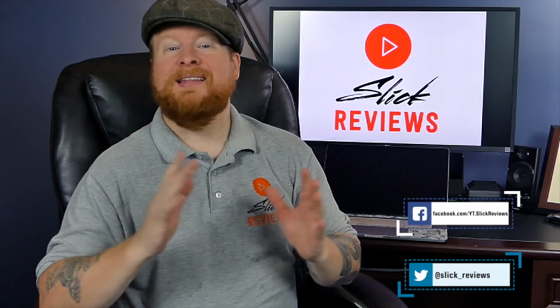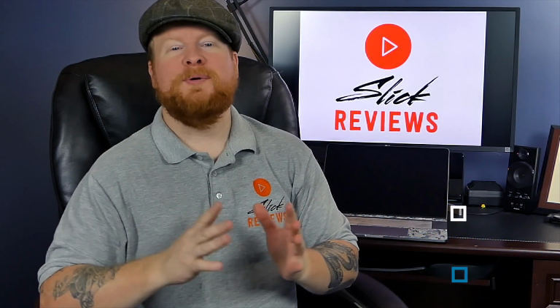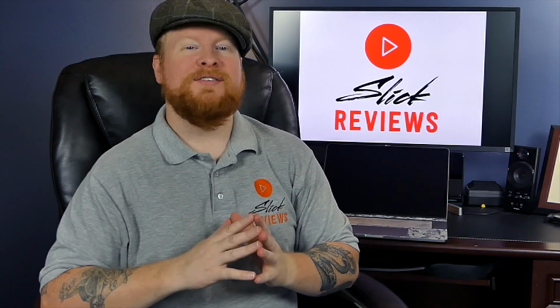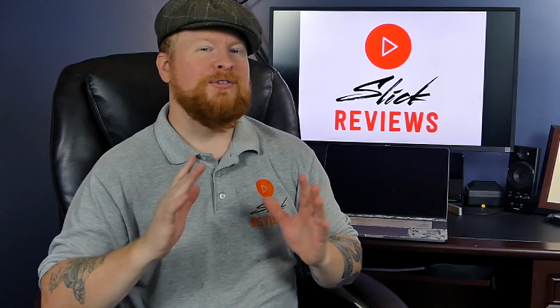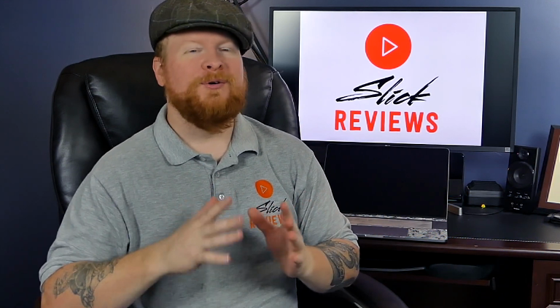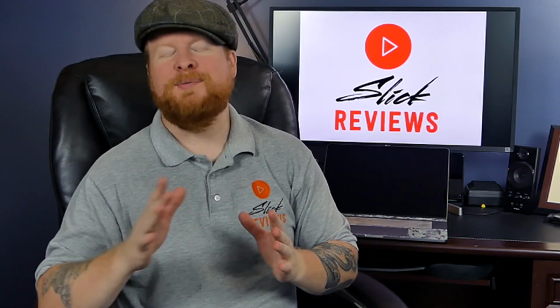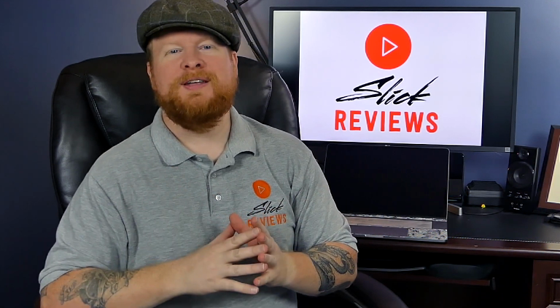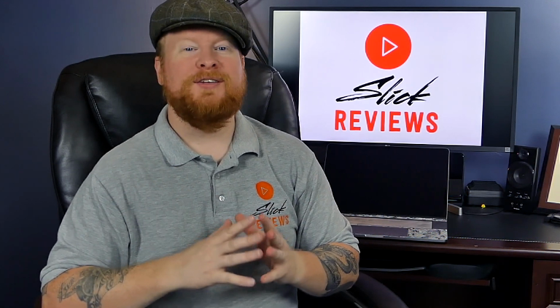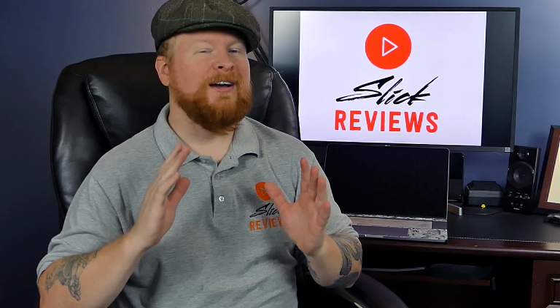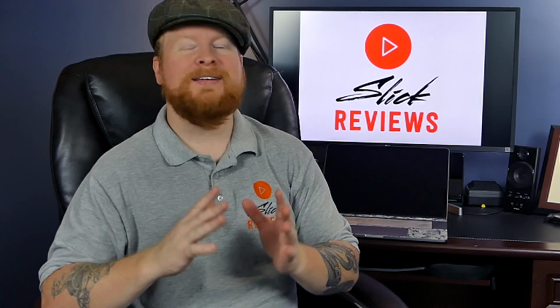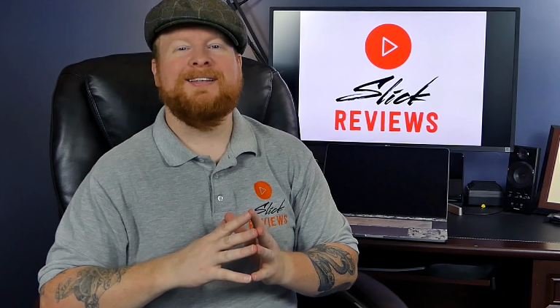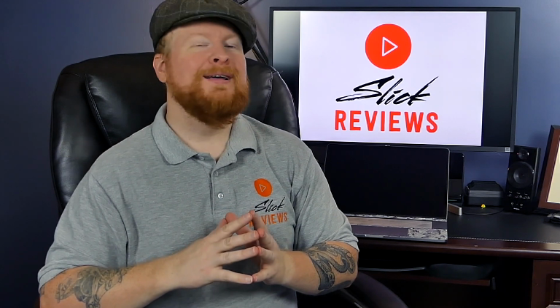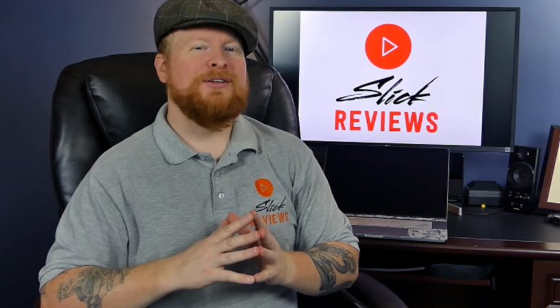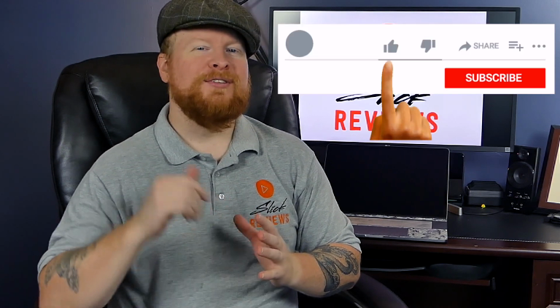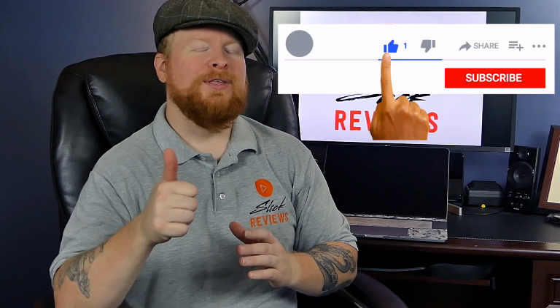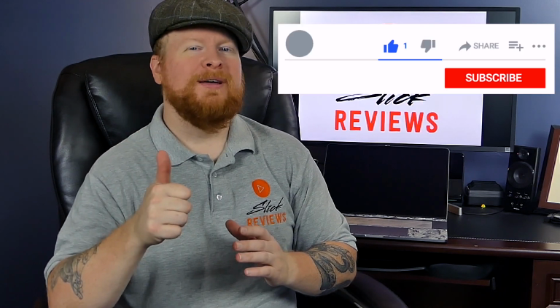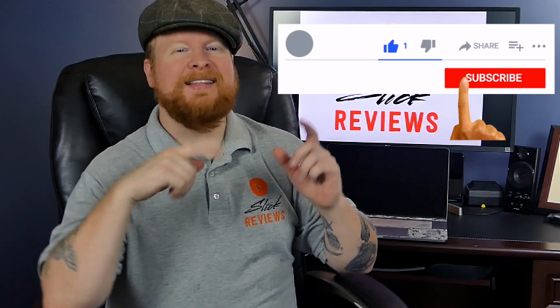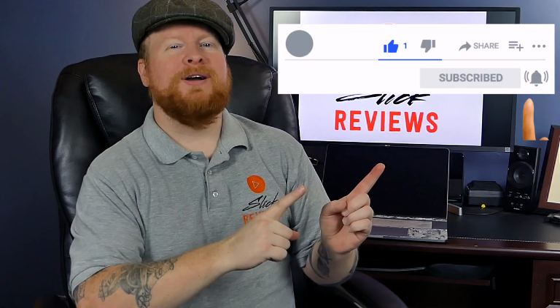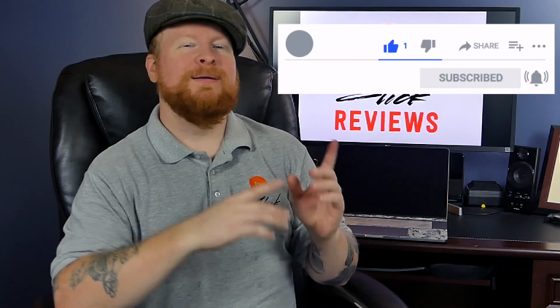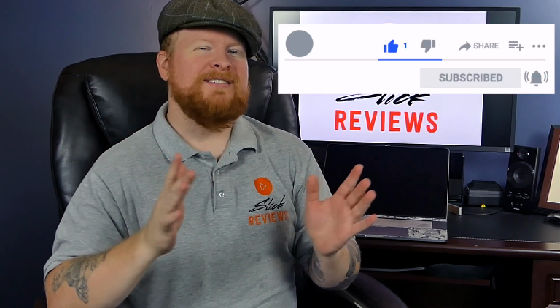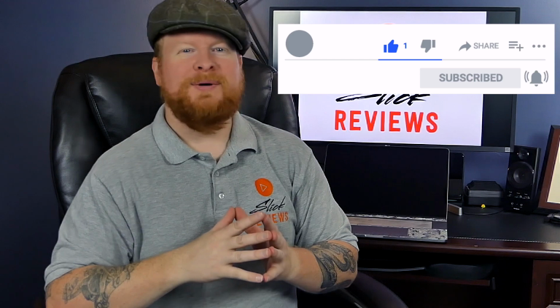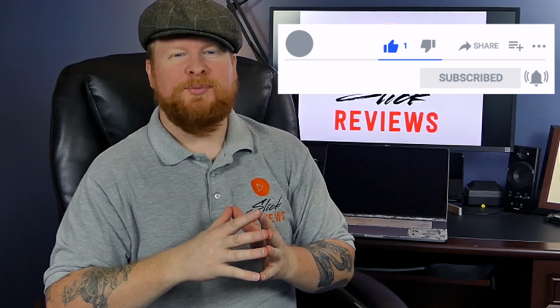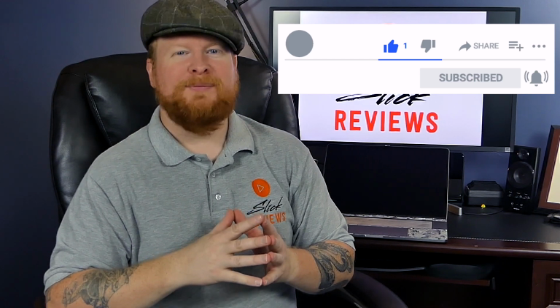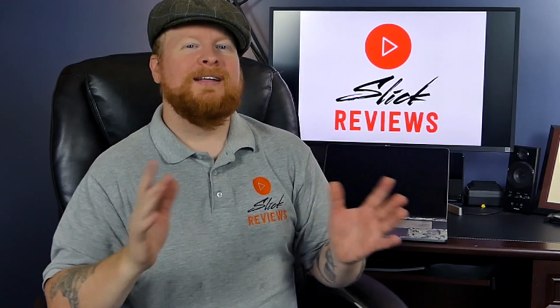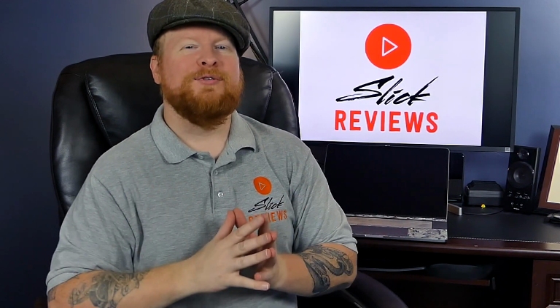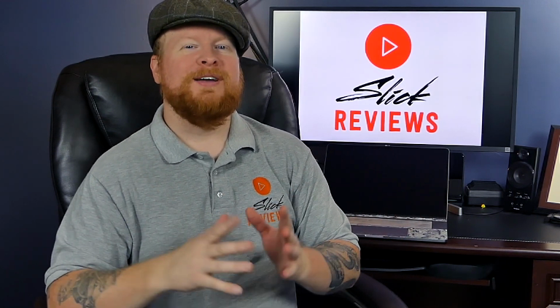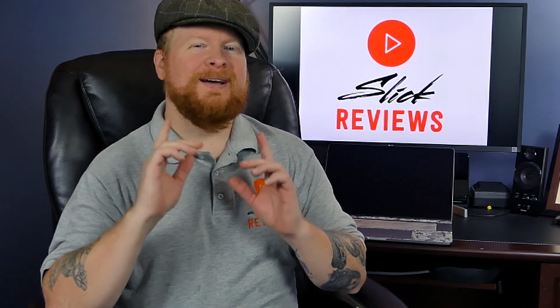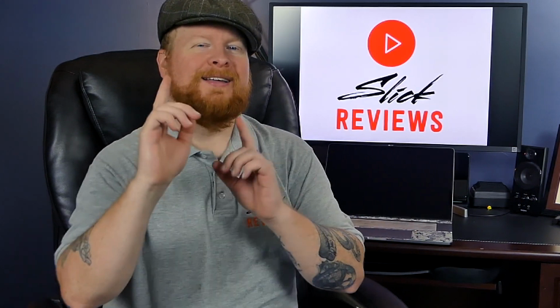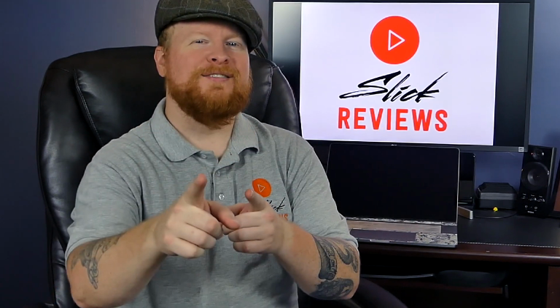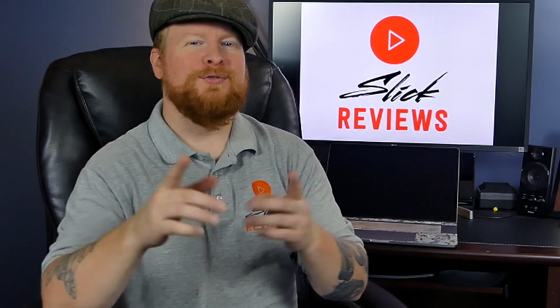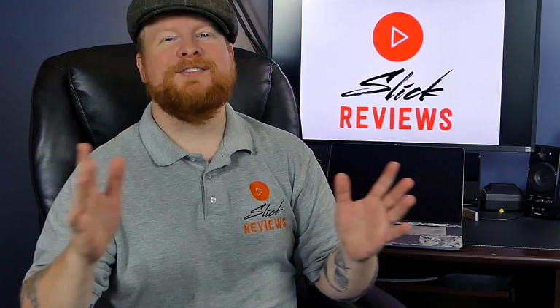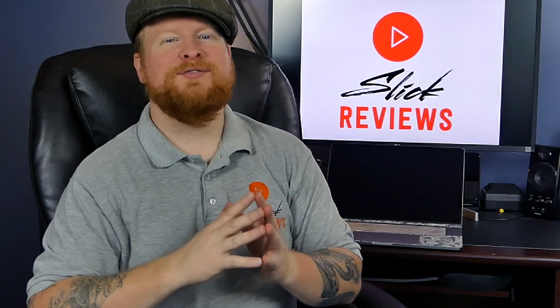If you enjoy straightforward, to-the-point videos like this where we find great deals online, please make sure to leave this video a thumbs up and hit that subscribe button — pretty easy and free ways to help support the channel. That's all I've got for you this time. I'm Zach, this is Slick Reviews, and I'll see you in the next video.